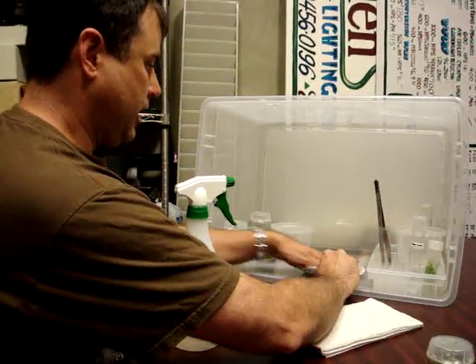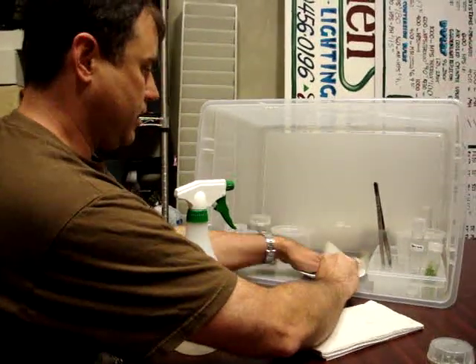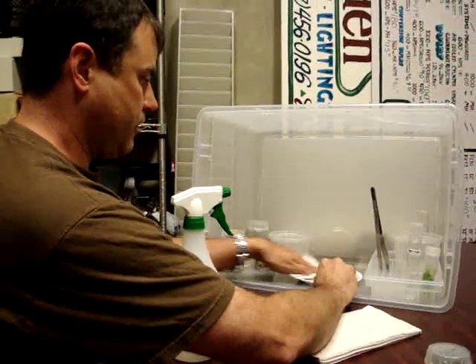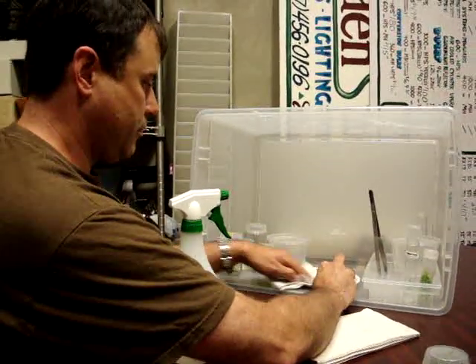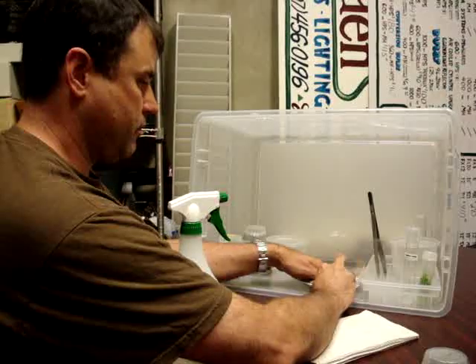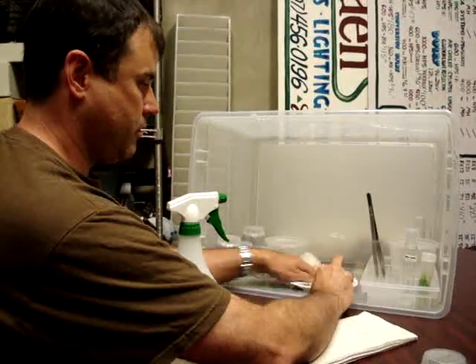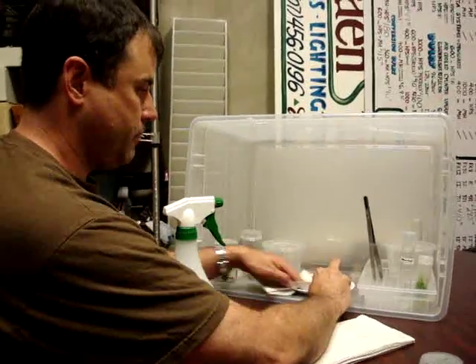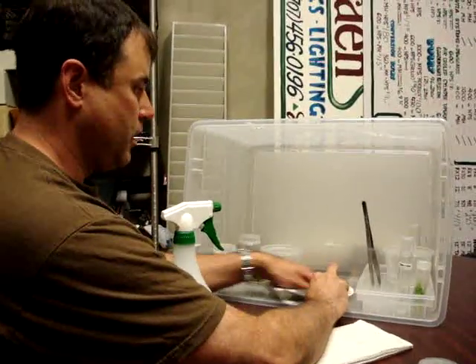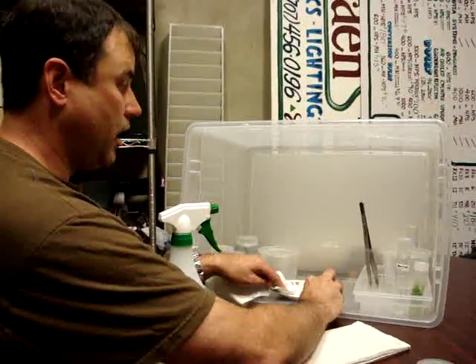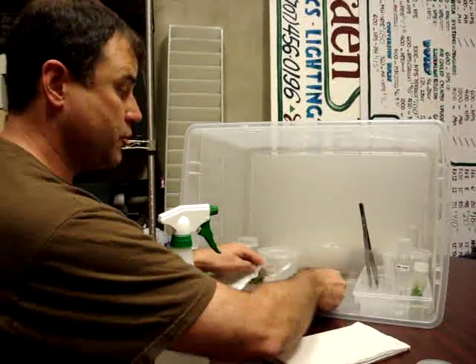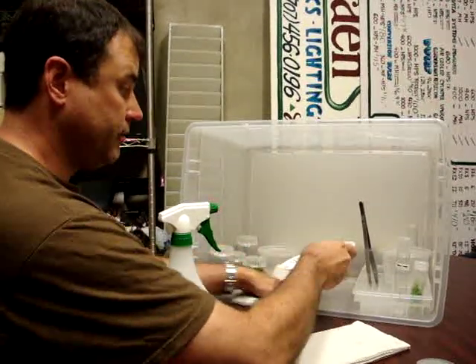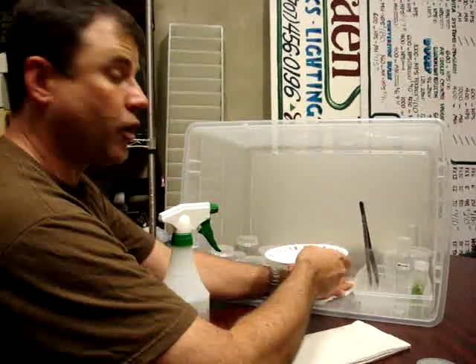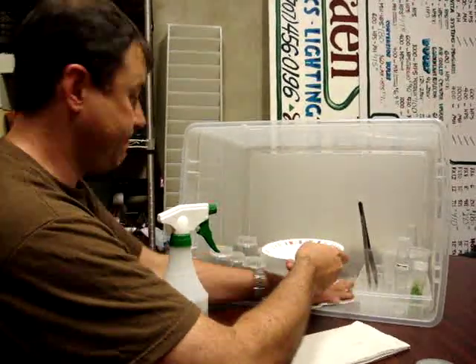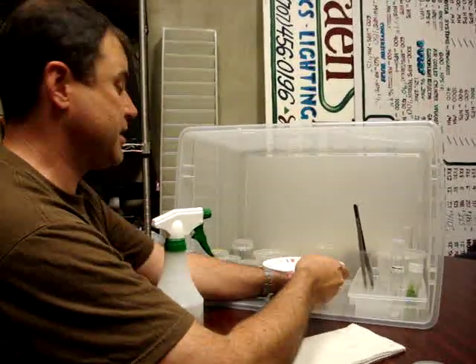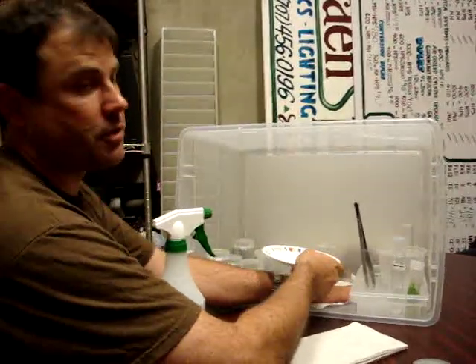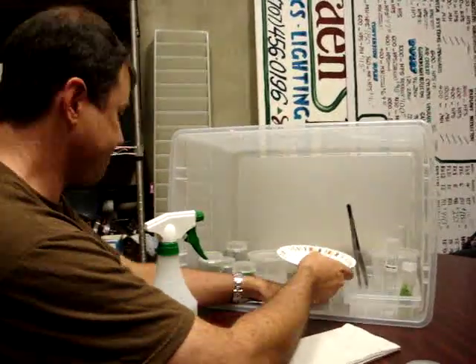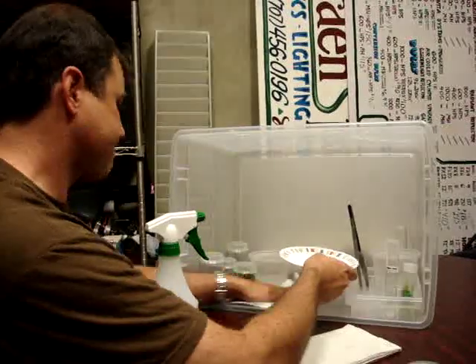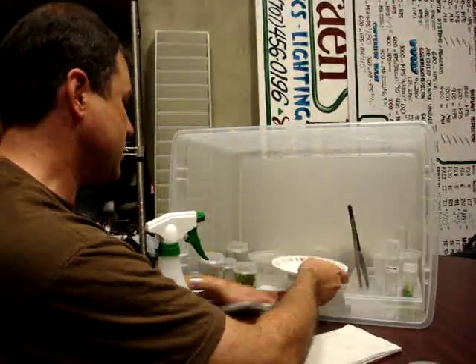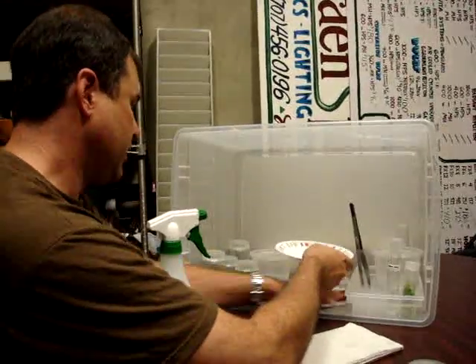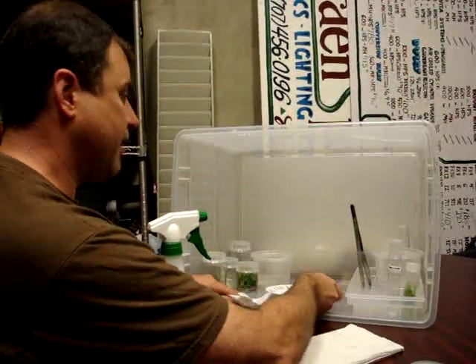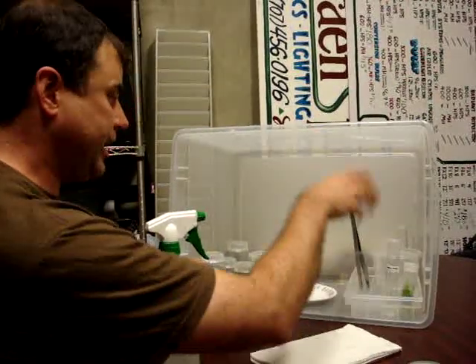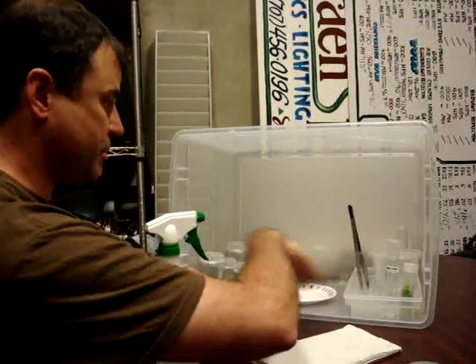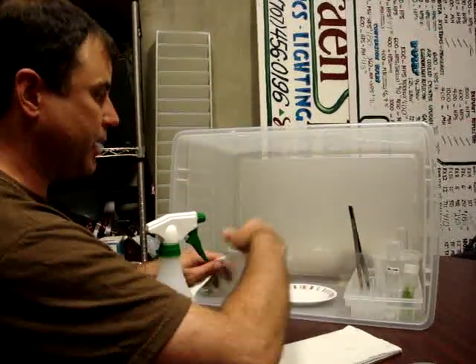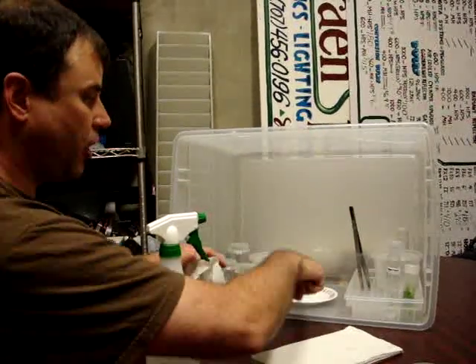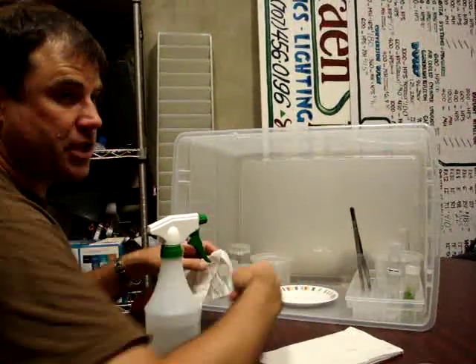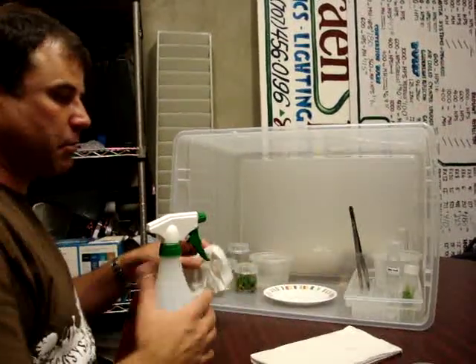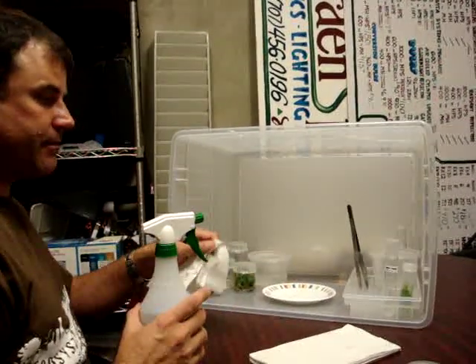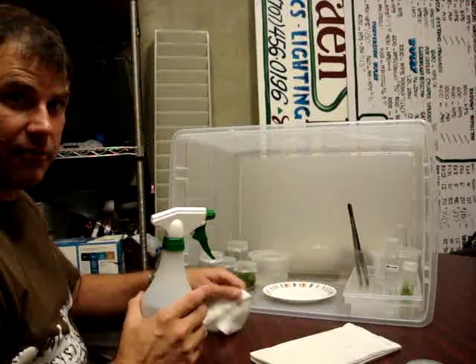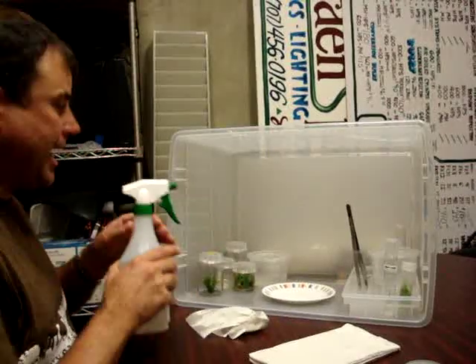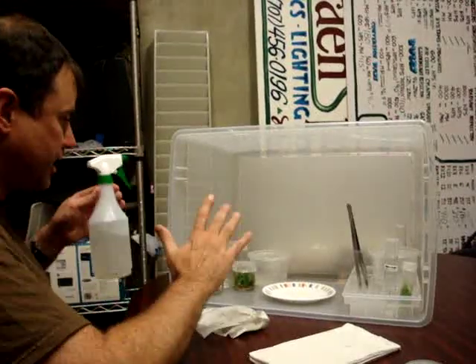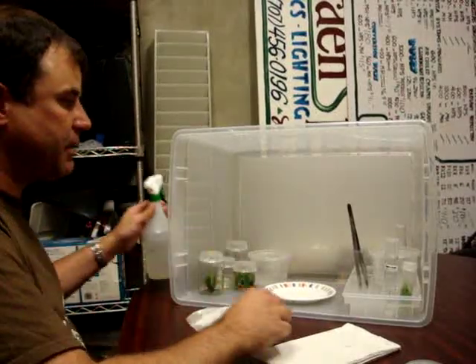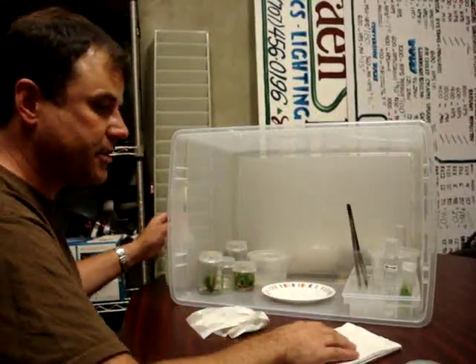So you don't spray the actual plastic tray? This one right here? I've already done it. That's kind of what I was saying. Because everybody here has been sprayed with alcohol, I'm just going to get the plate at the very last because it needs to be the cleanest.